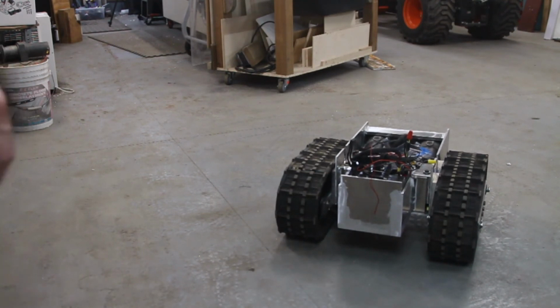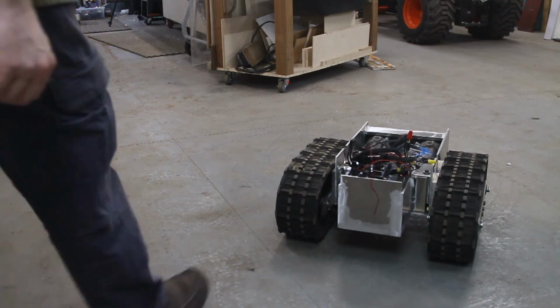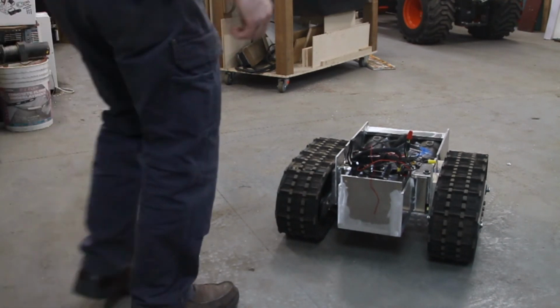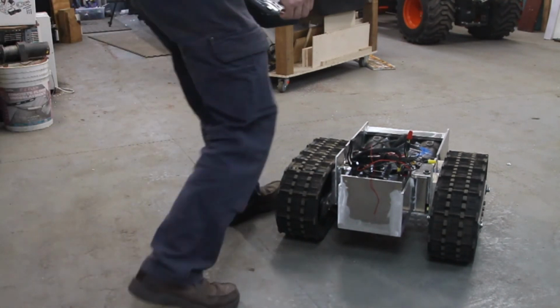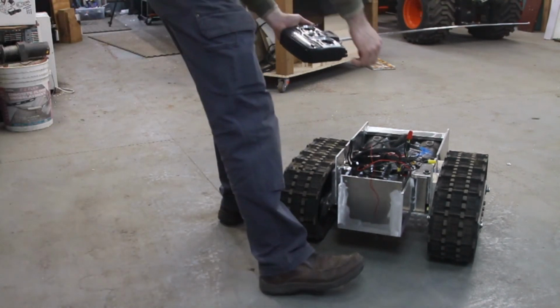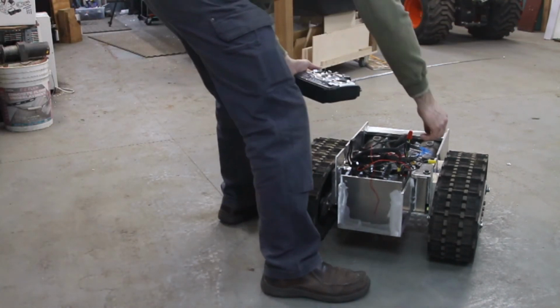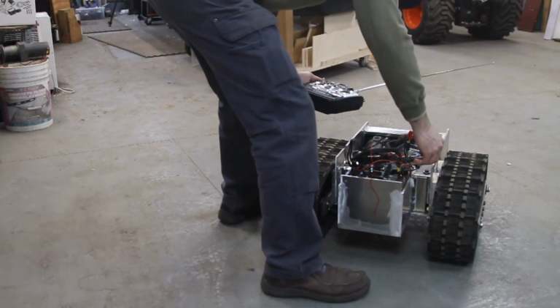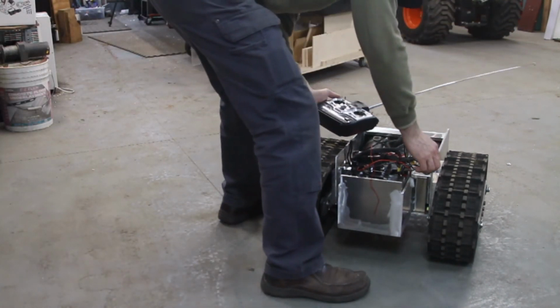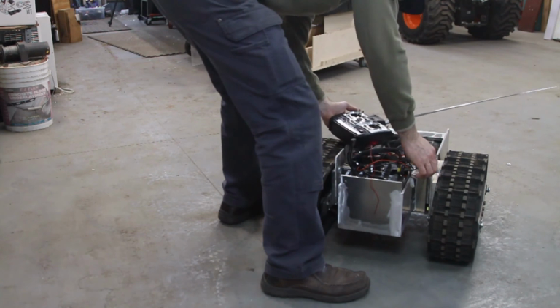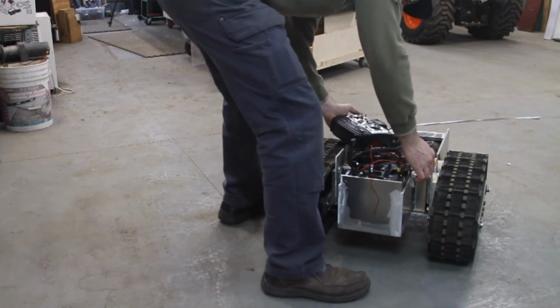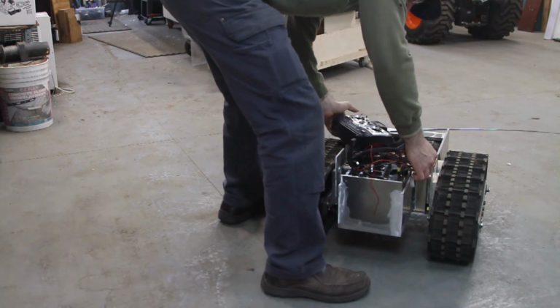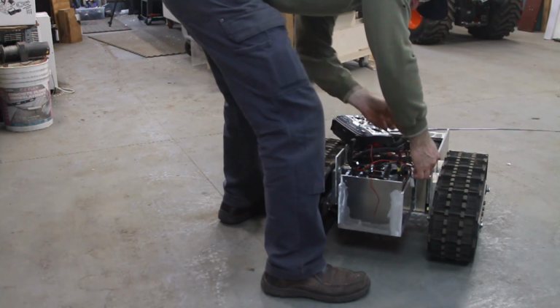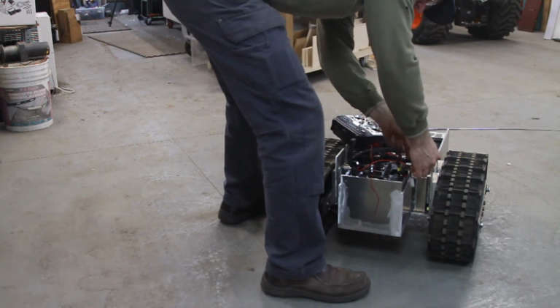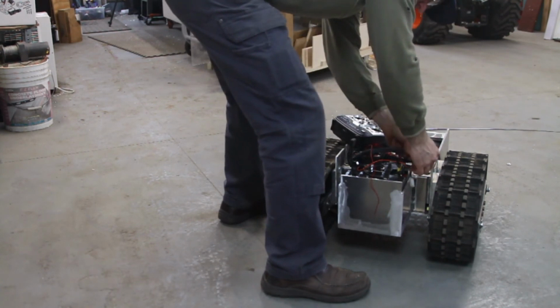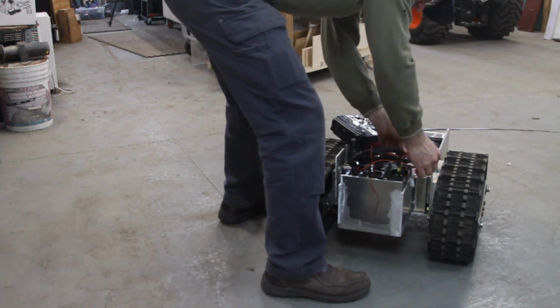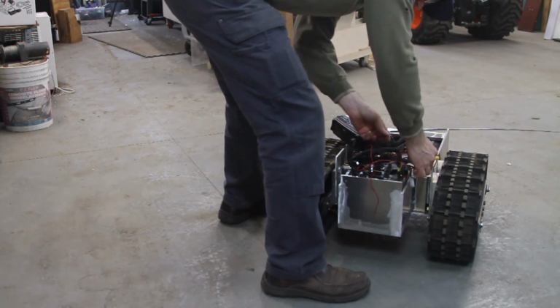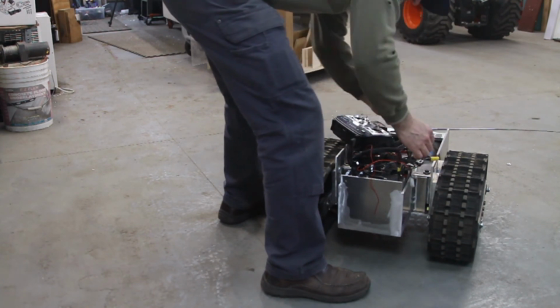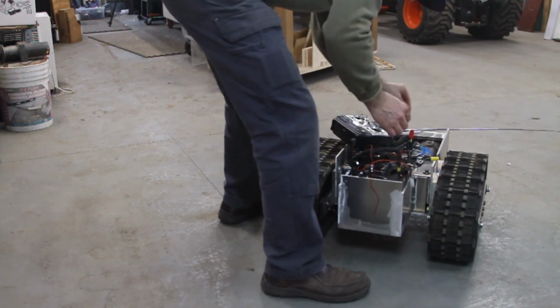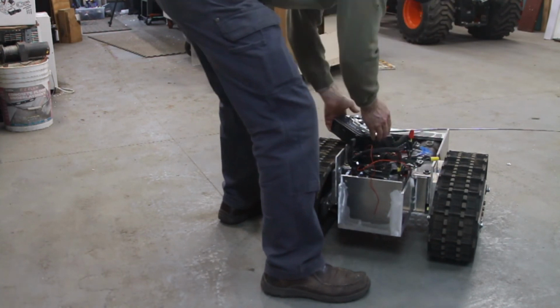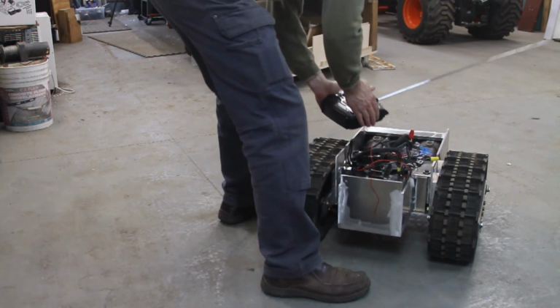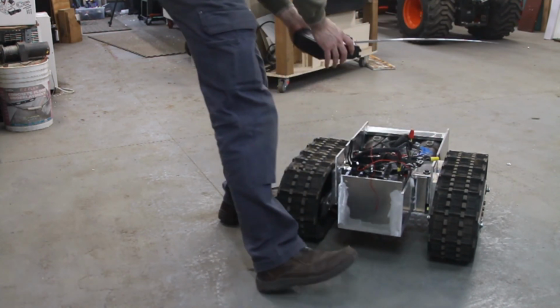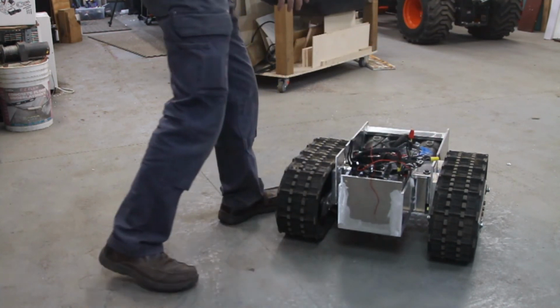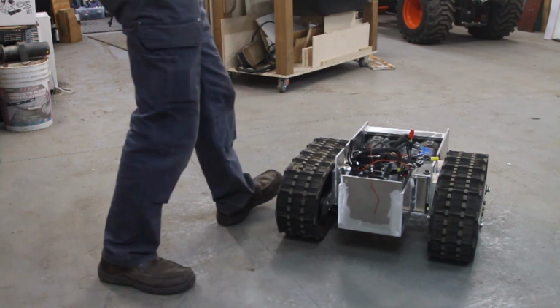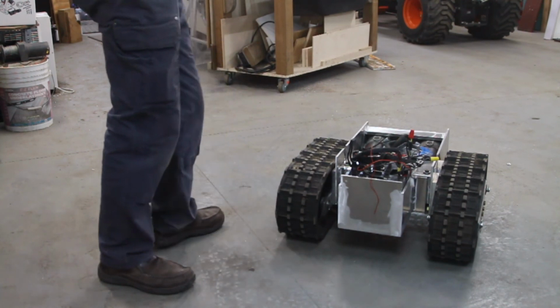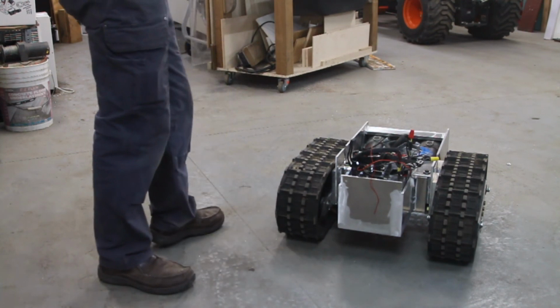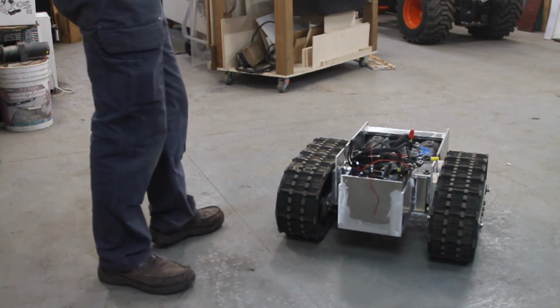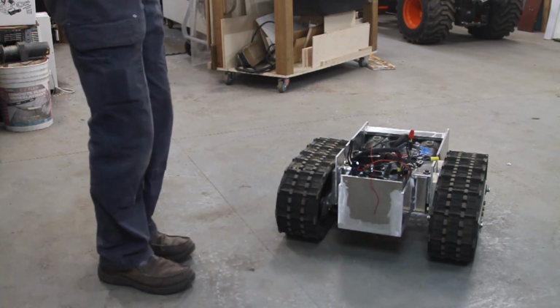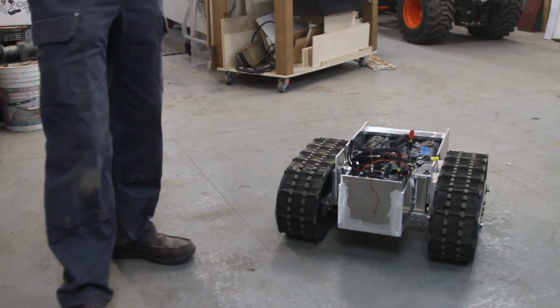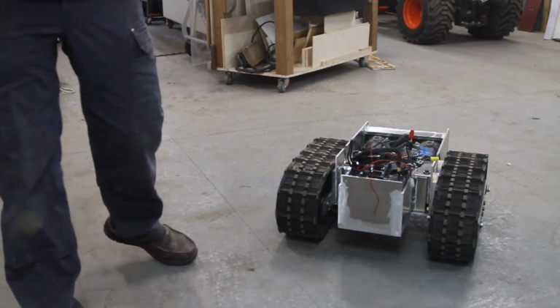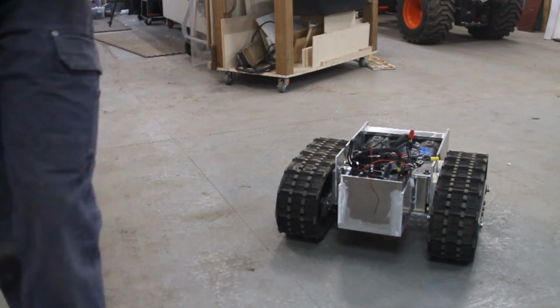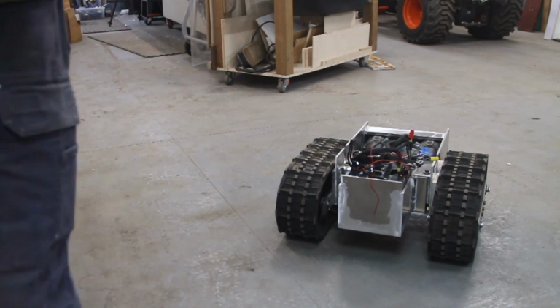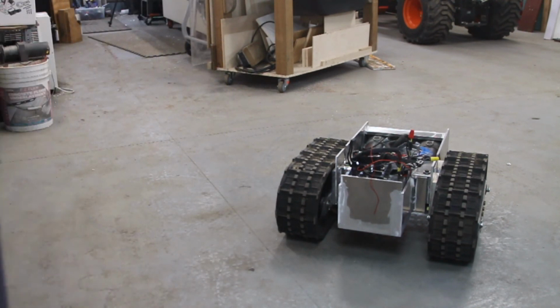Okay, so that's the basic build. Stay tuned — we'll take this outside and do something with it. Thanks for watching.